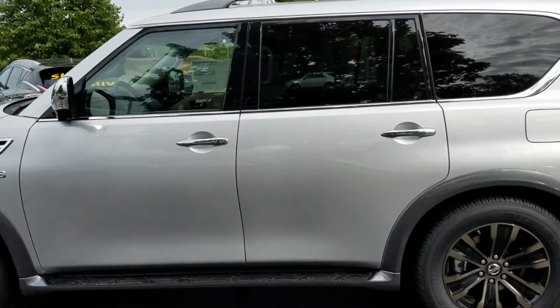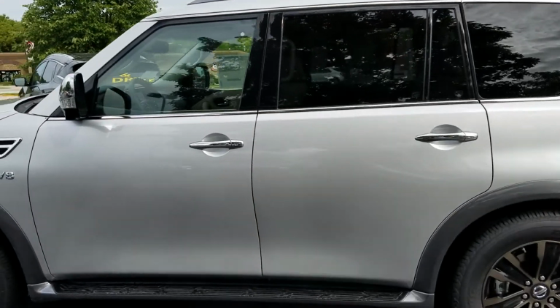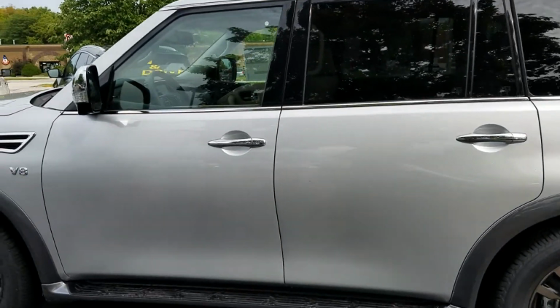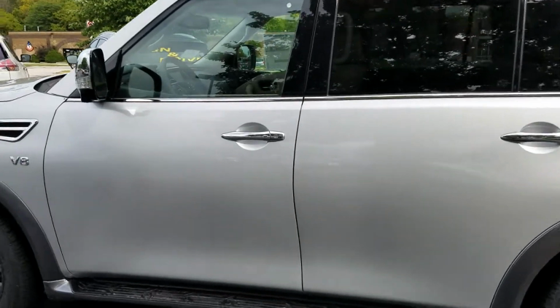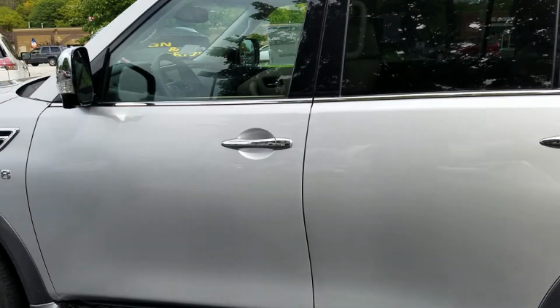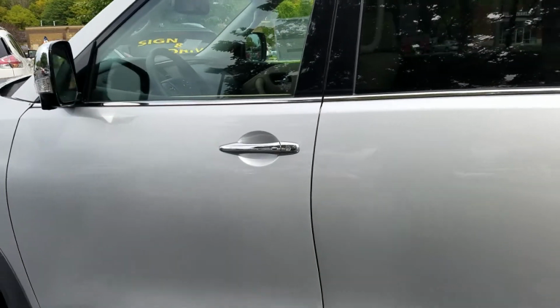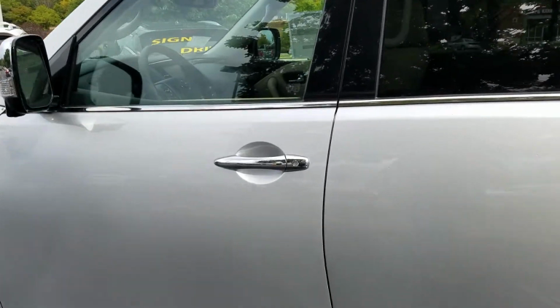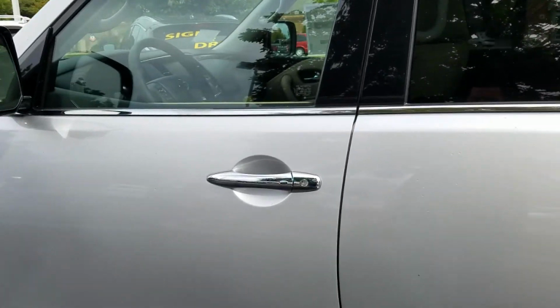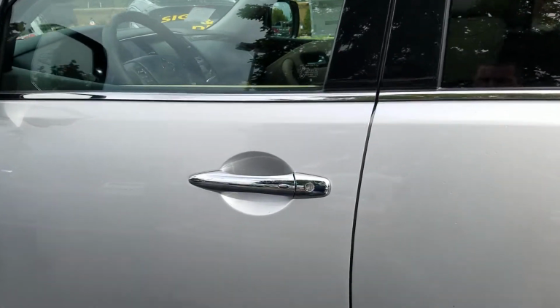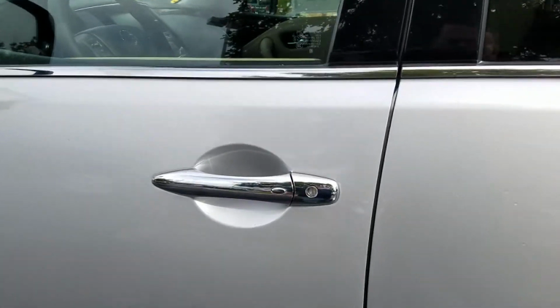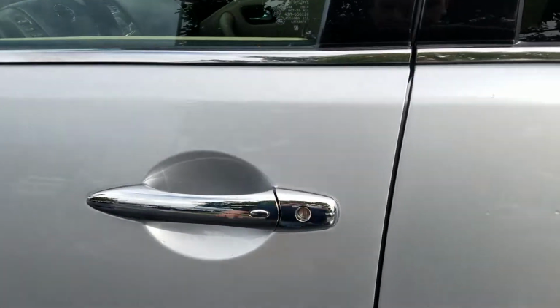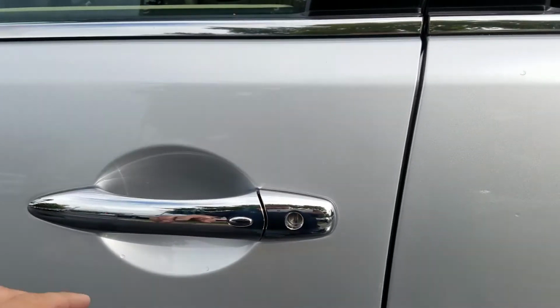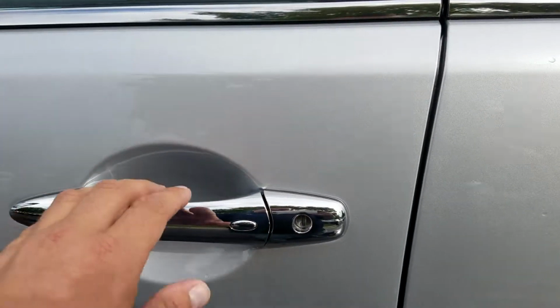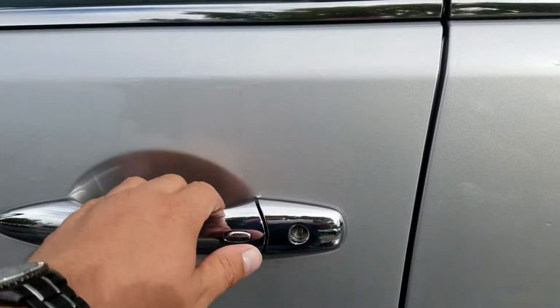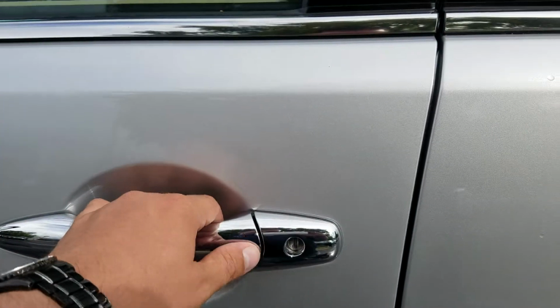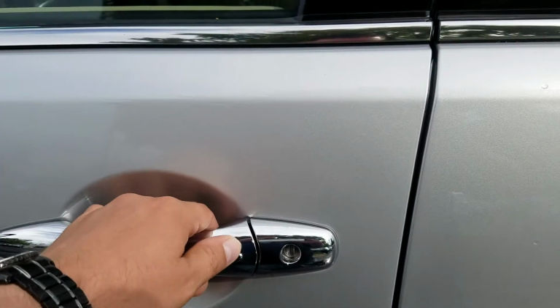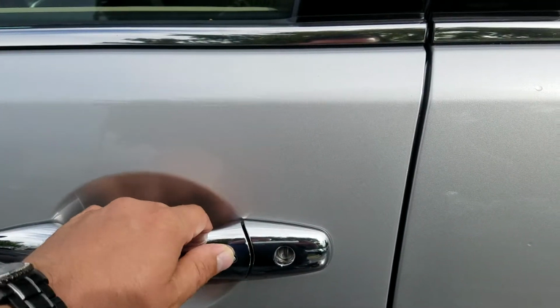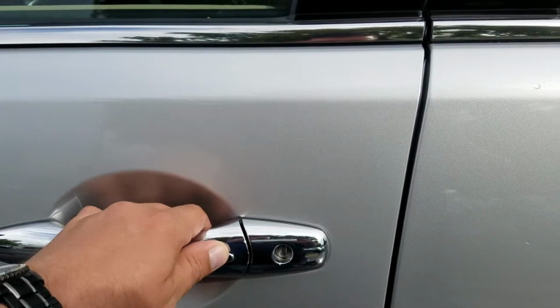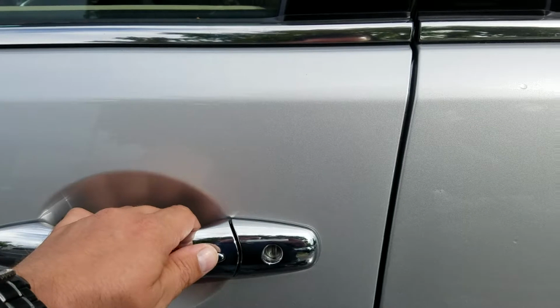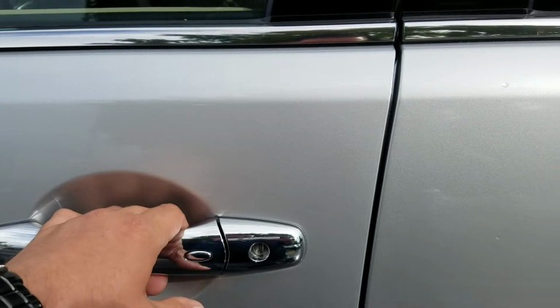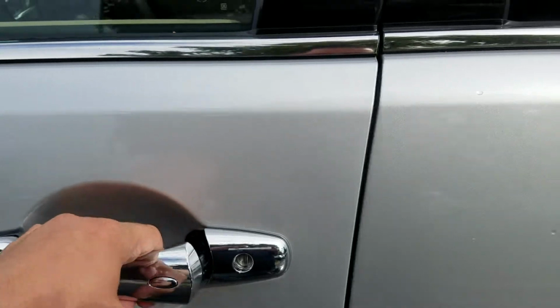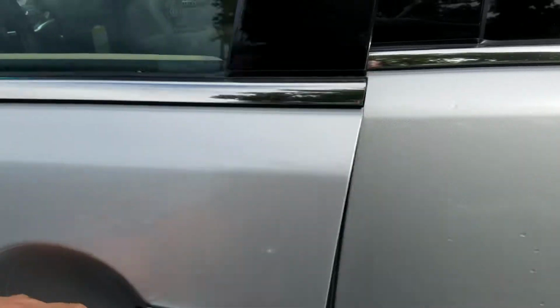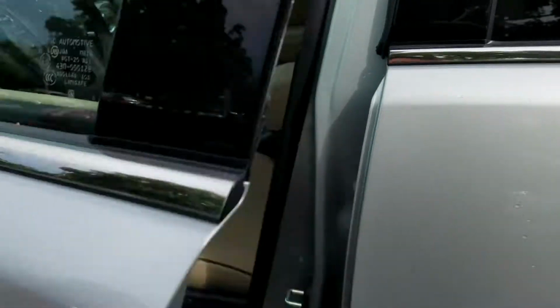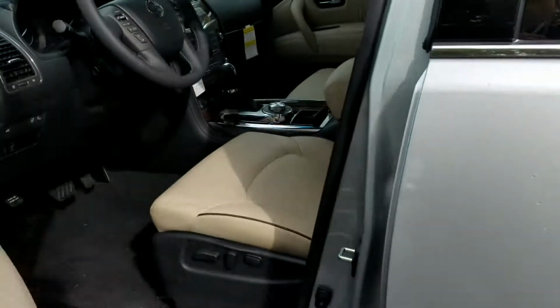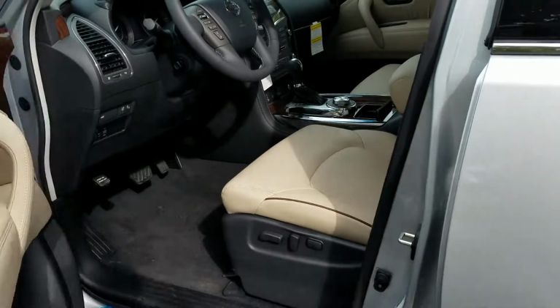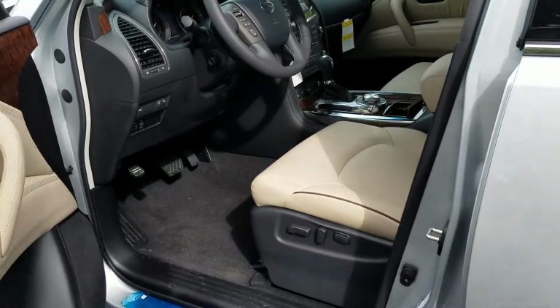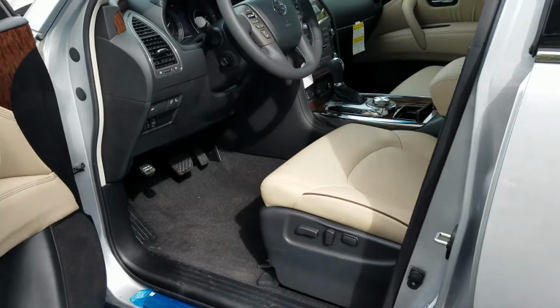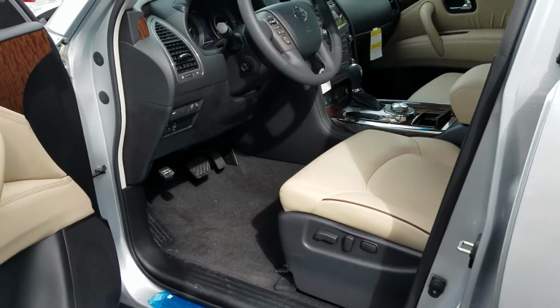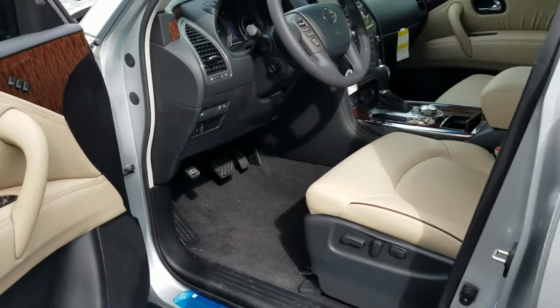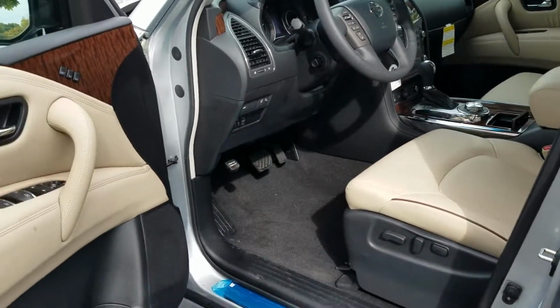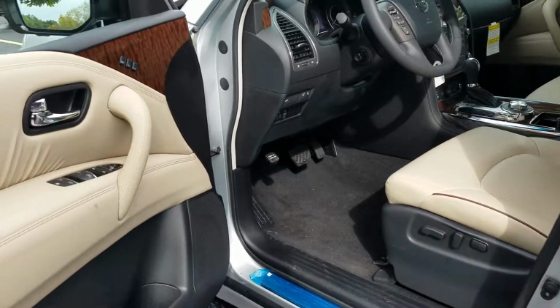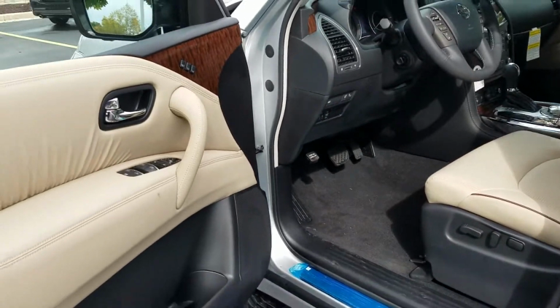Let's go ahead and open up the door here for you. Keep in mind it does have the Intellilink, so I can press the button here one time and it will open the door for me as long as the key fob is within the area.